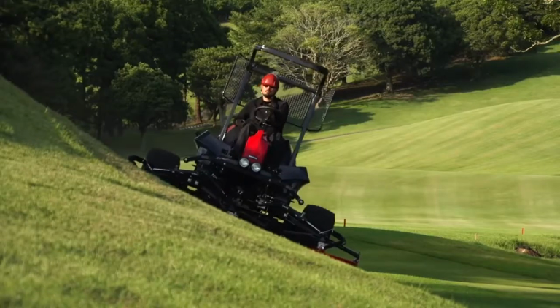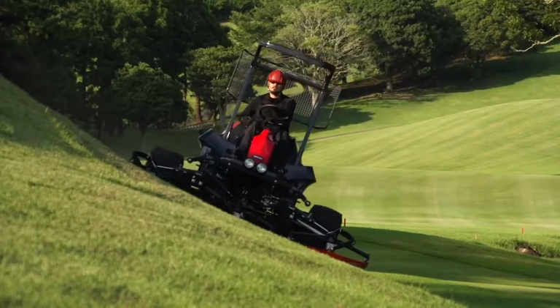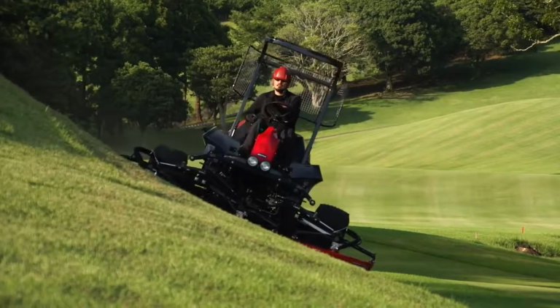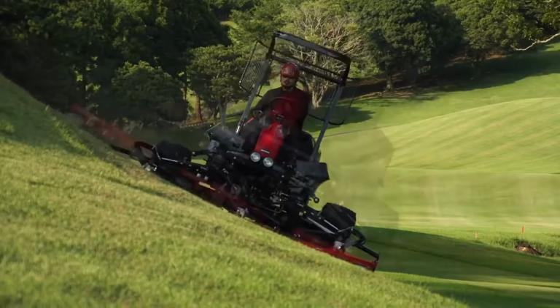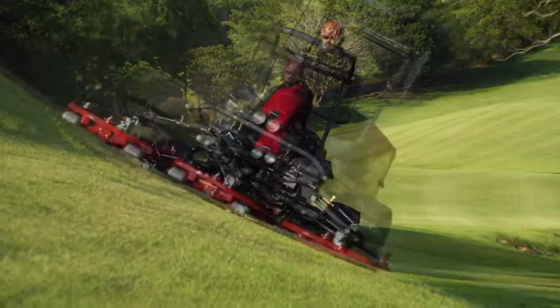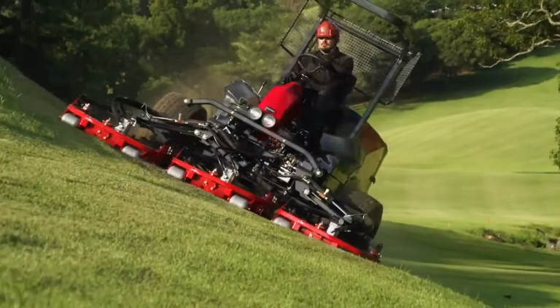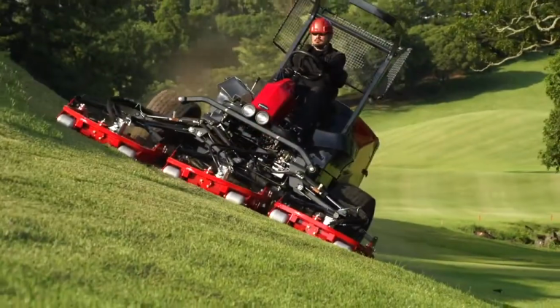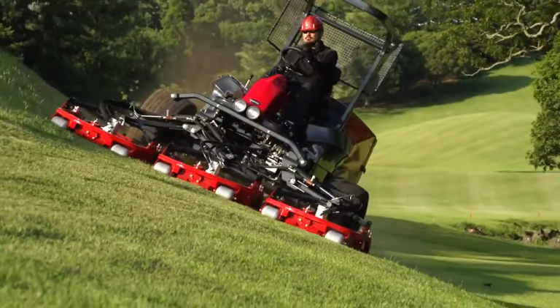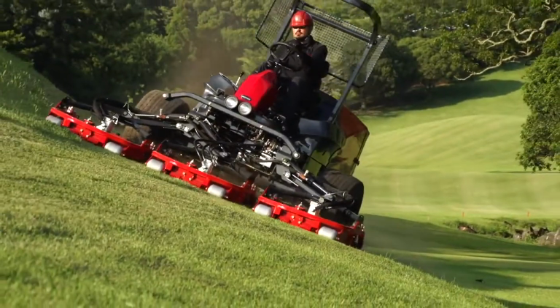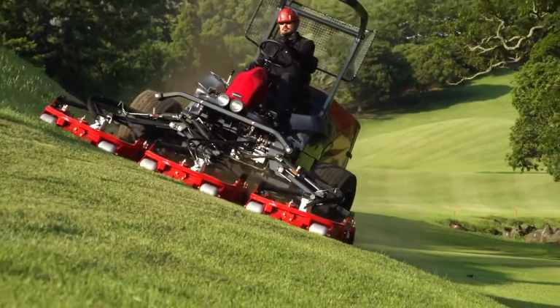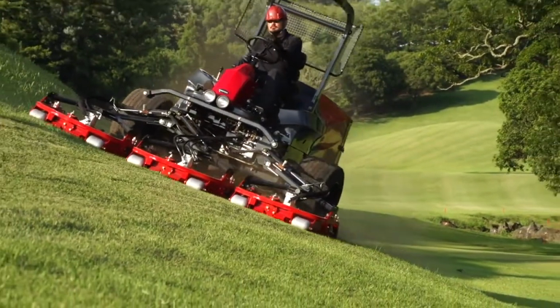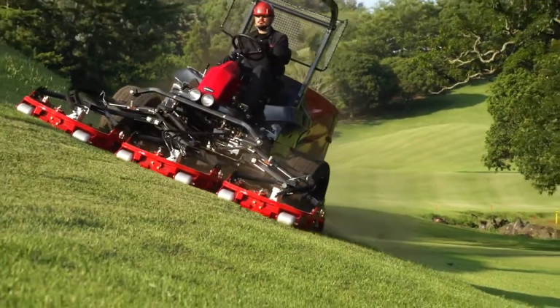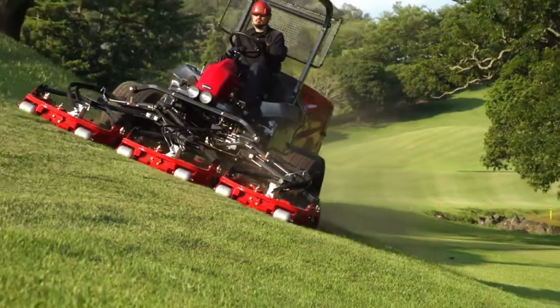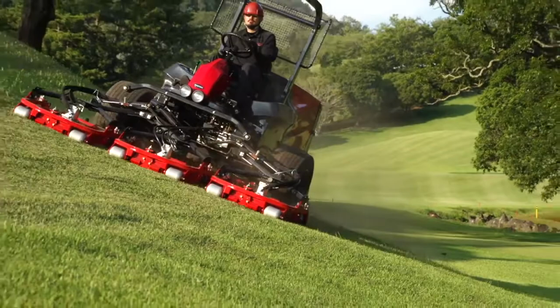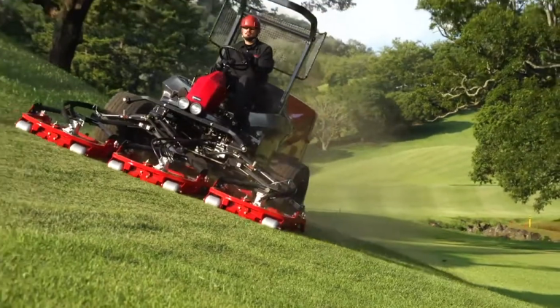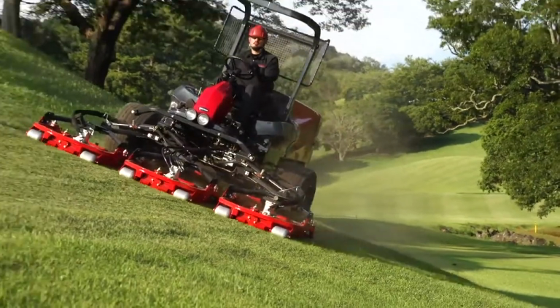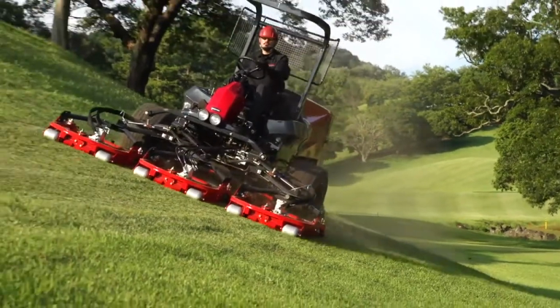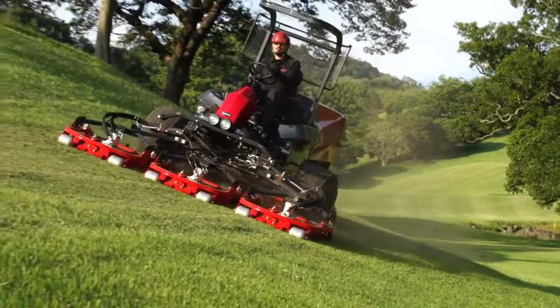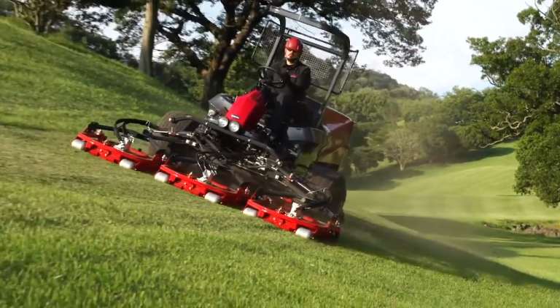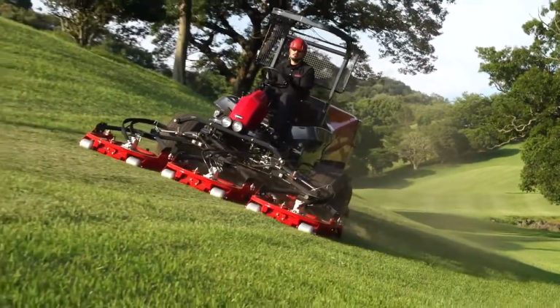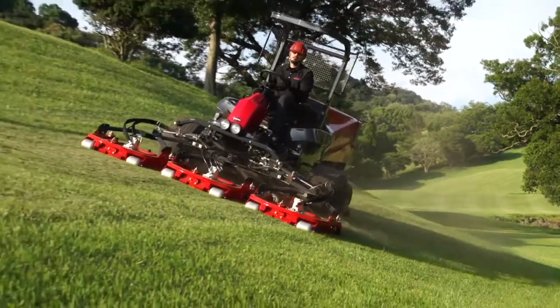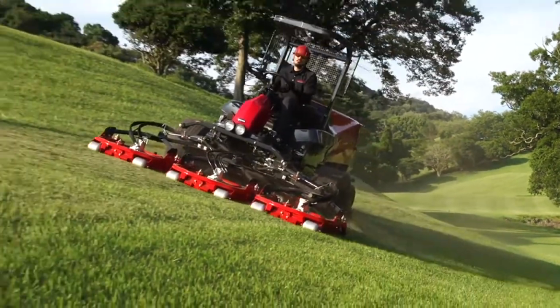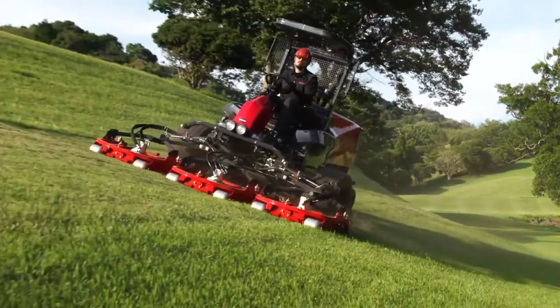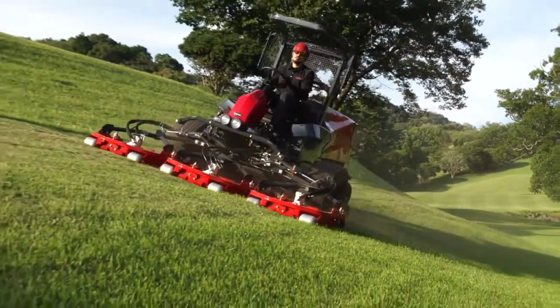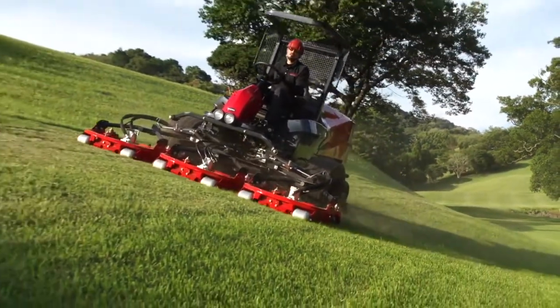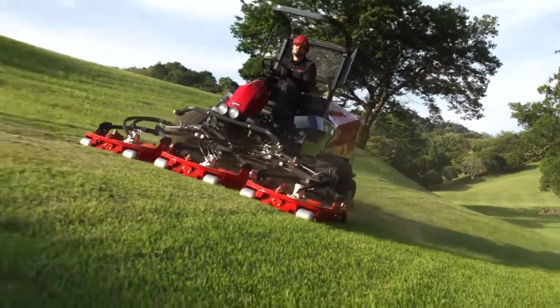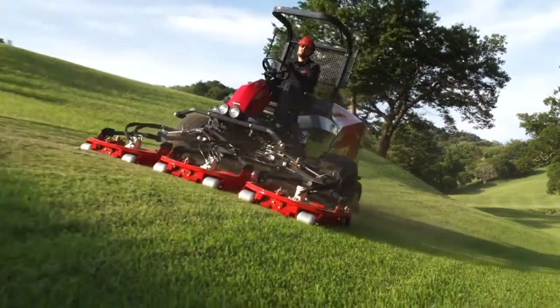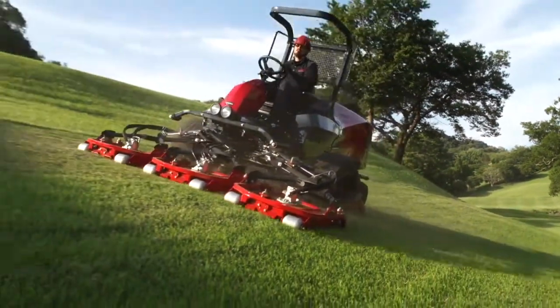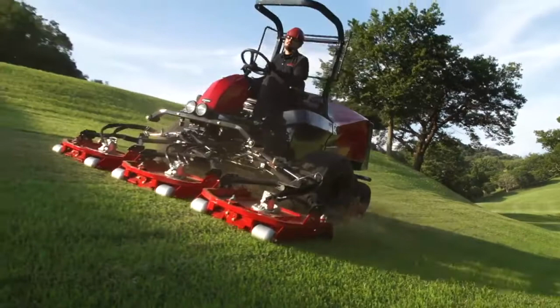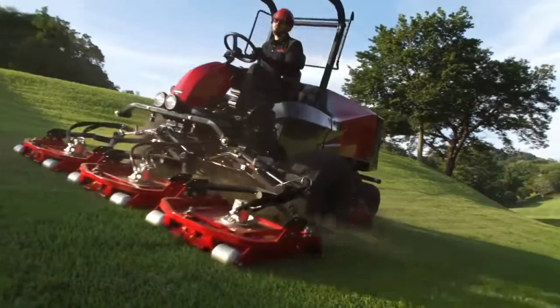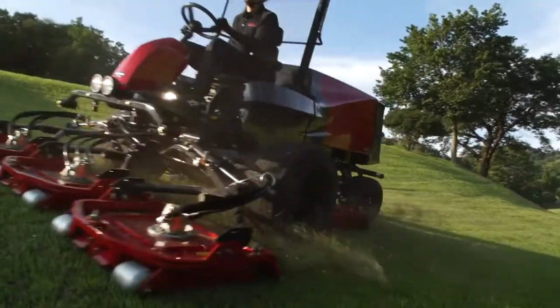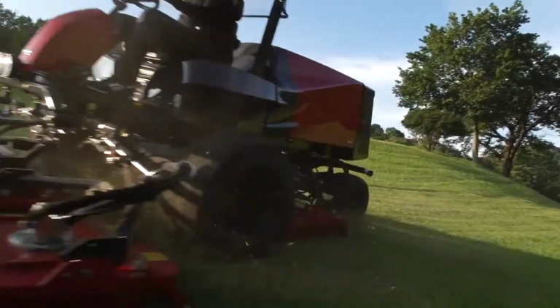Equipped with a large displacement clean turbo engine, as well as using Baroness's unique hydraulic drive circuit, the GM-2810 can perform very well on slope areas of the golf course.